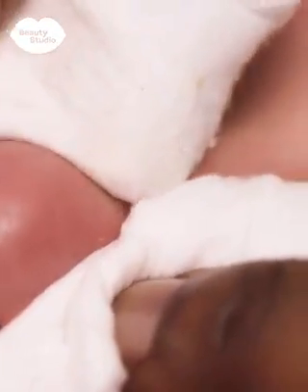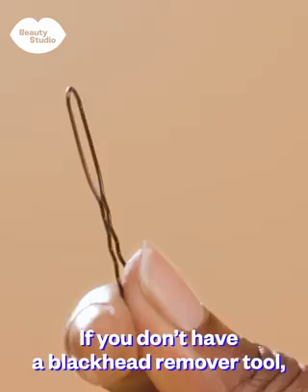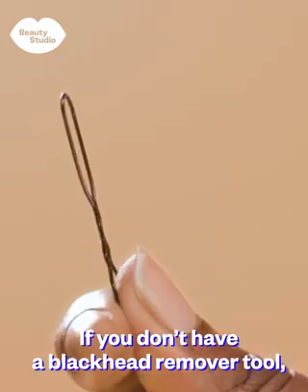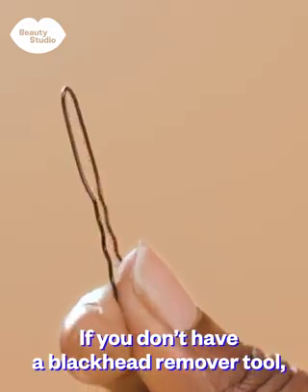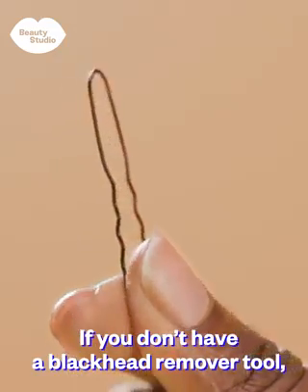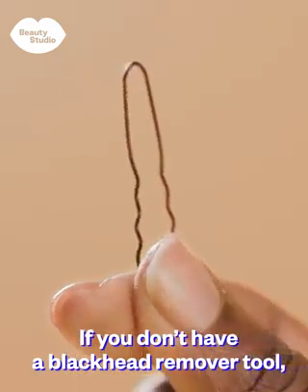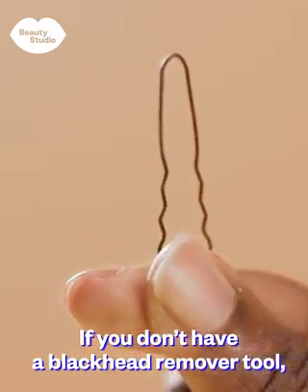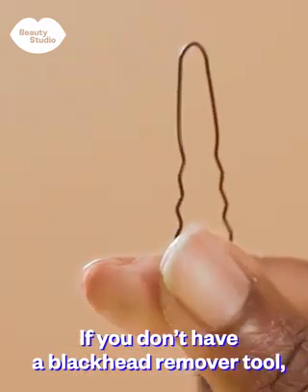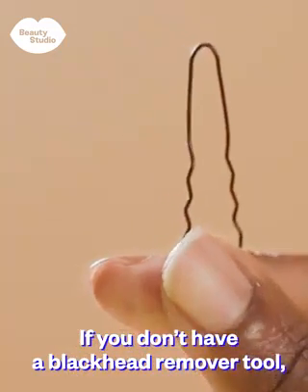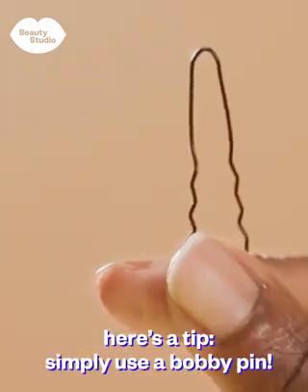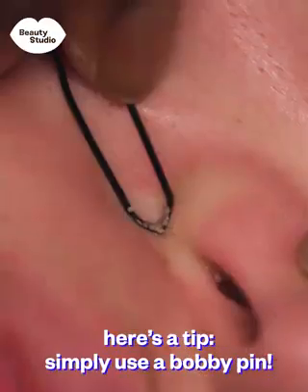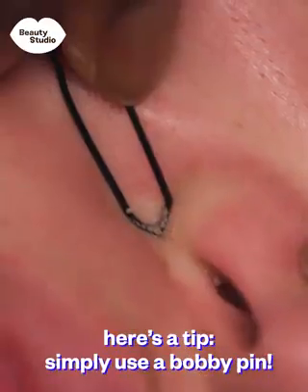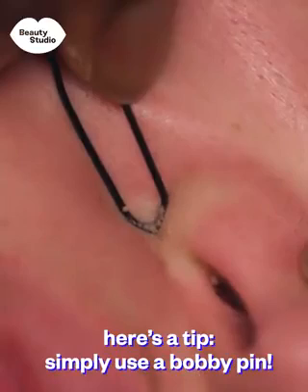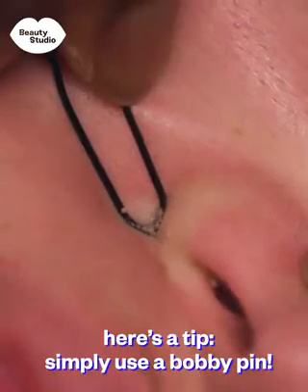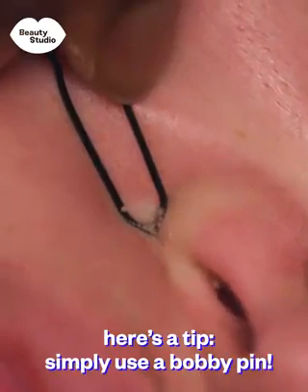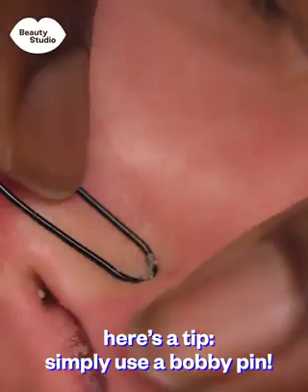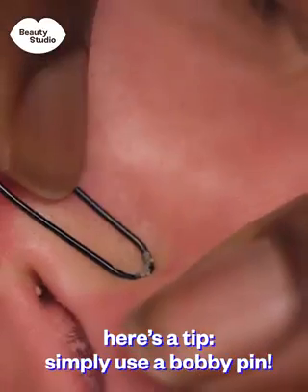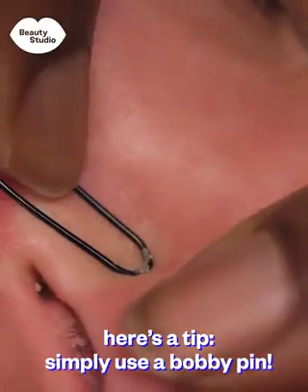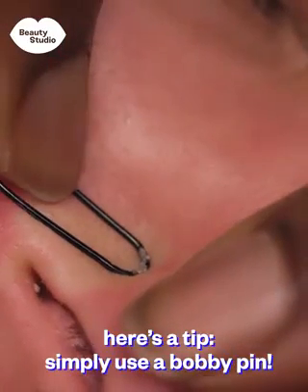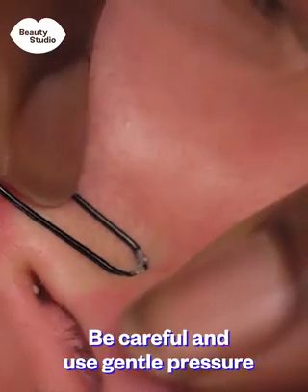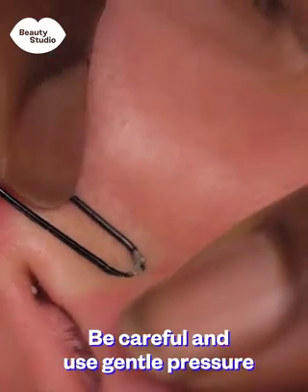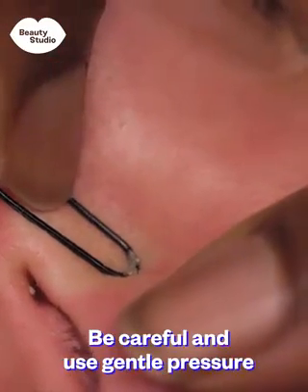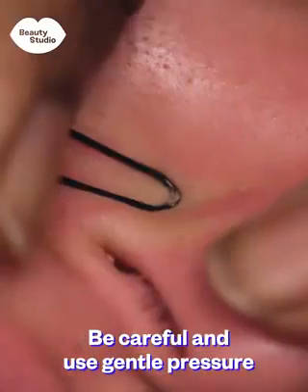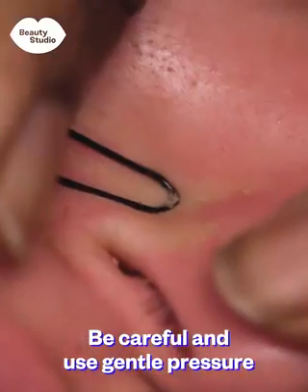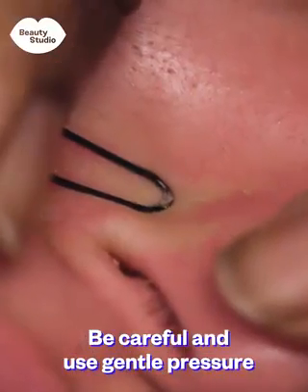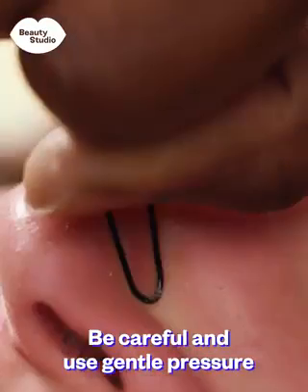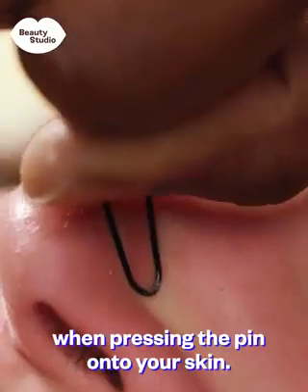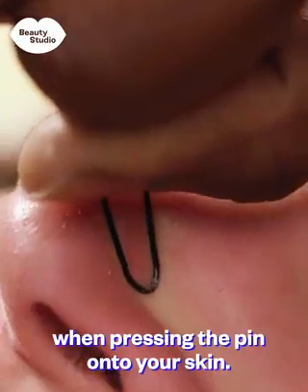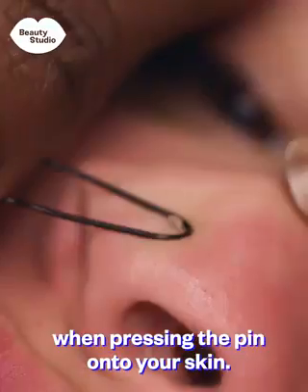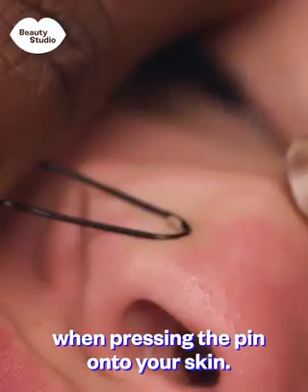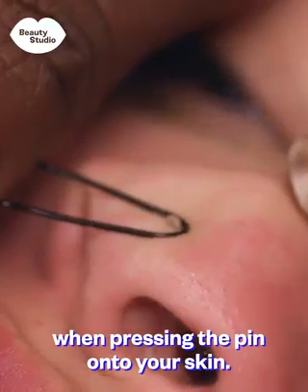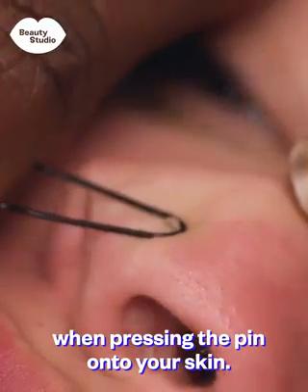If you don't have a blackhead remover tool, here's a tip. Simply use a bobby pin. Be careful and use gentle pressure when pressing the pin onto your skin.